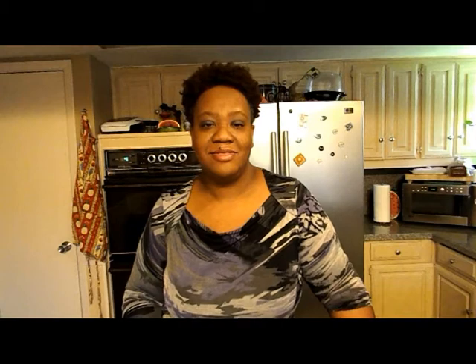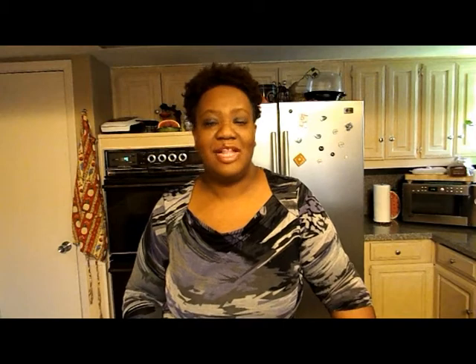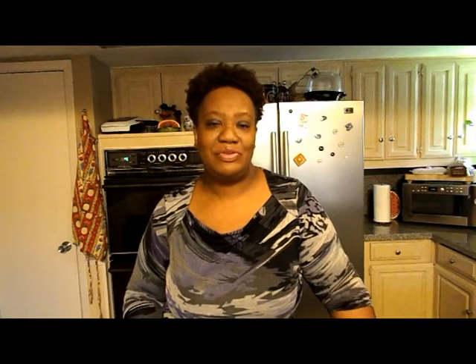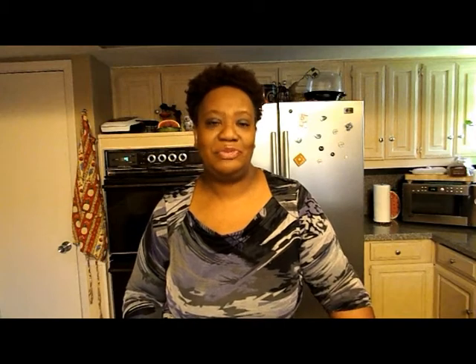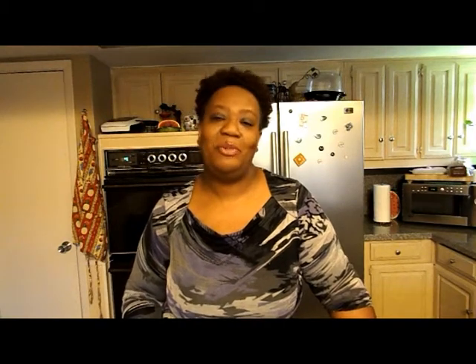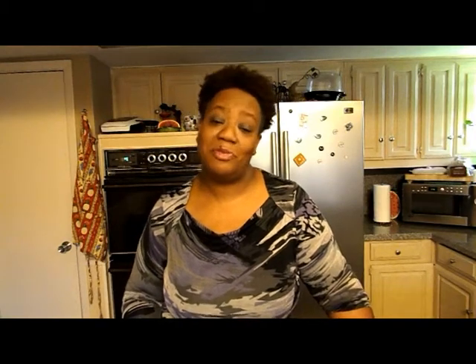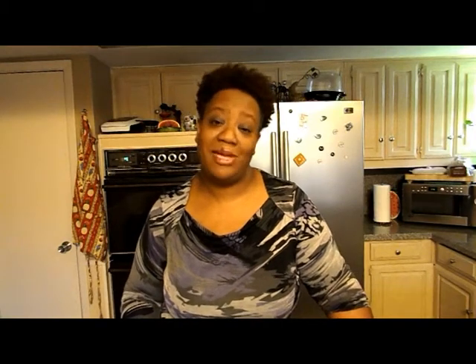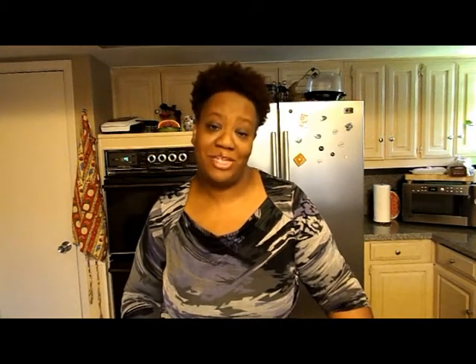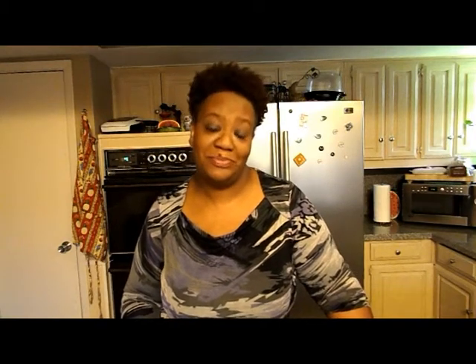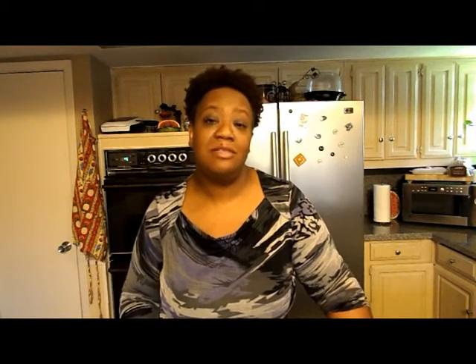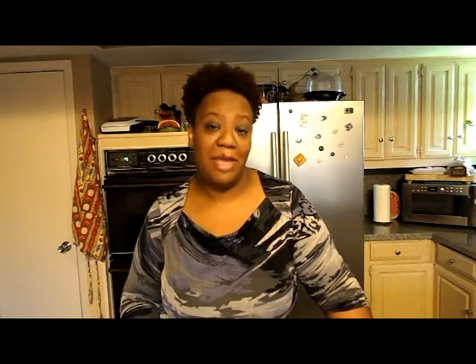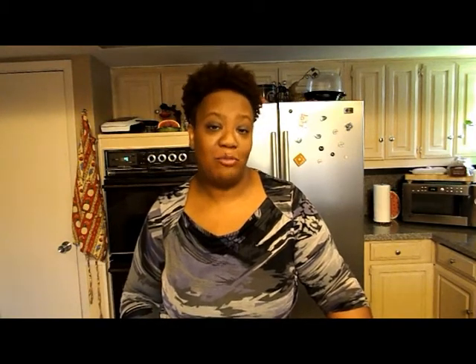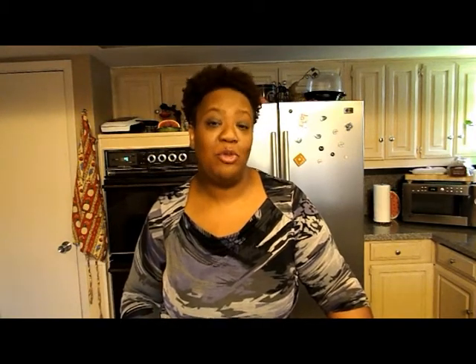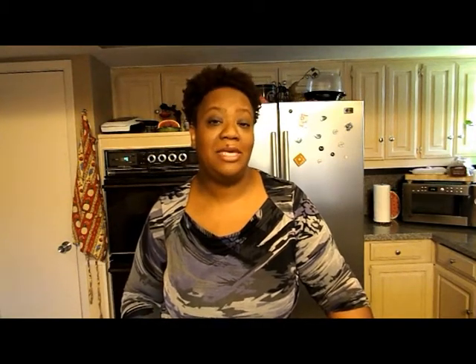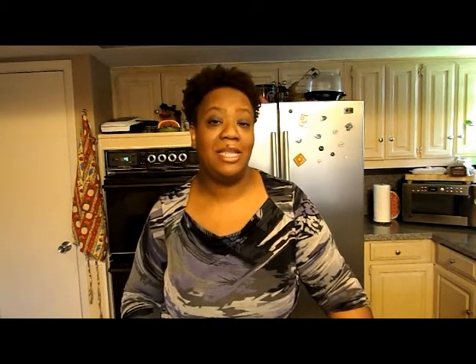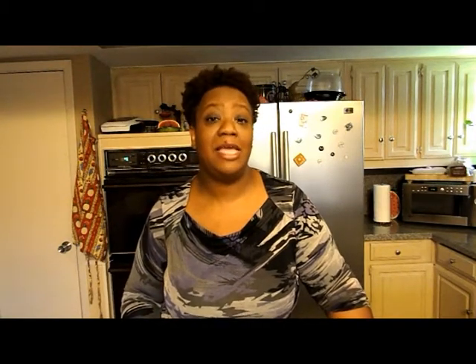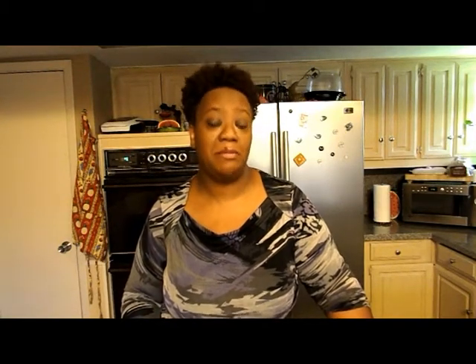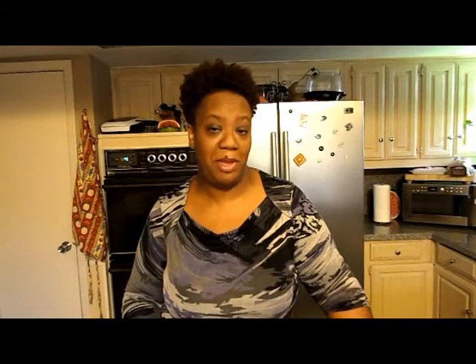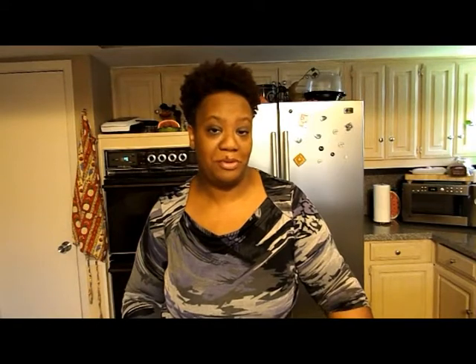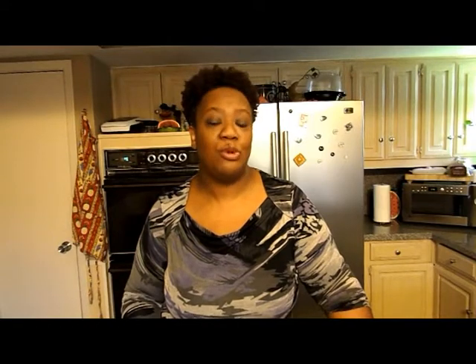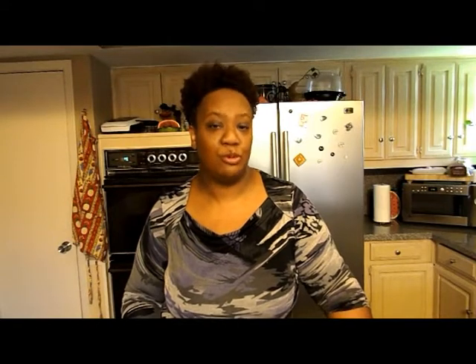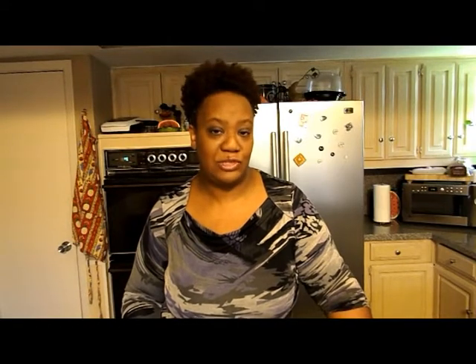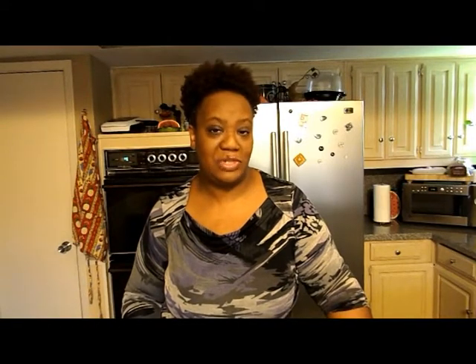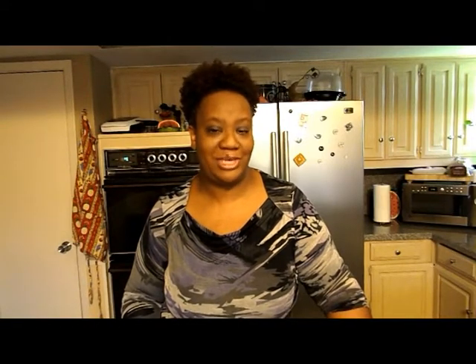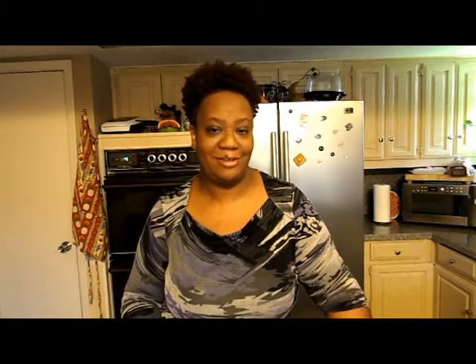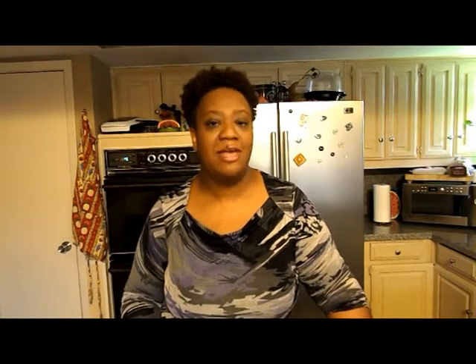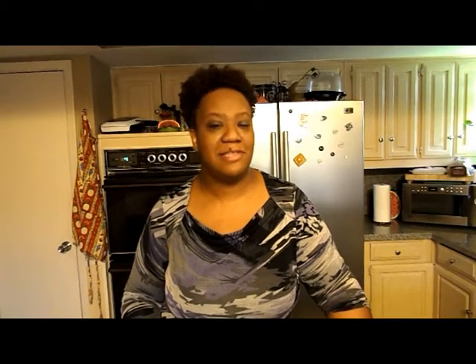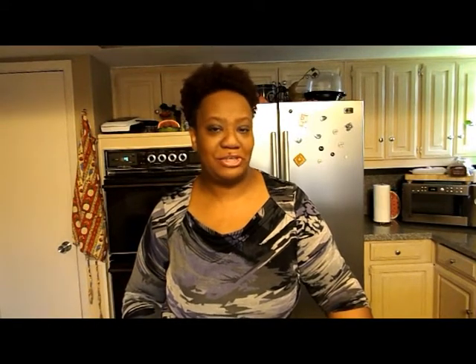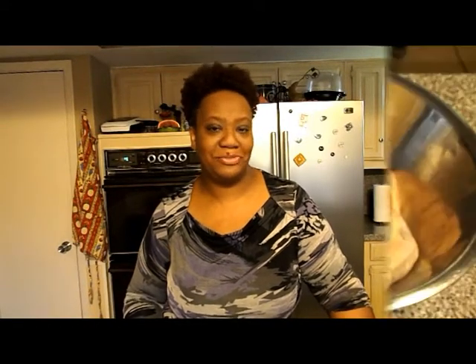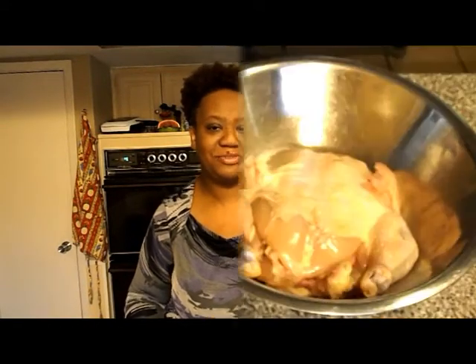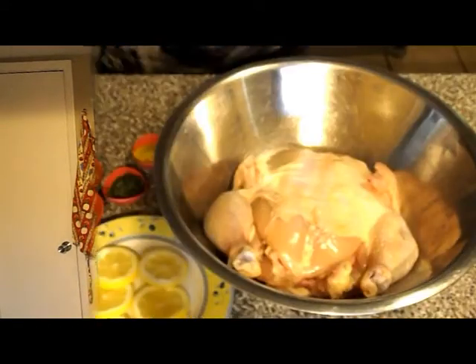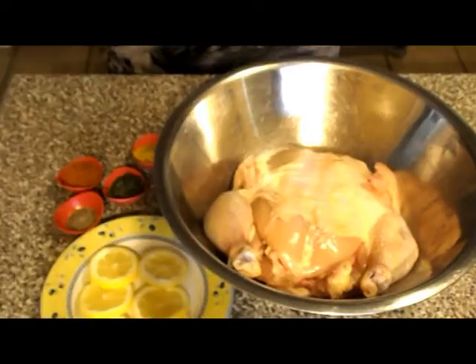Hello YouTube. Welcome to my kitchen. Today we will be cooking a lemon-peppered rotisserie chicken. Stay tuned. Let's begin.